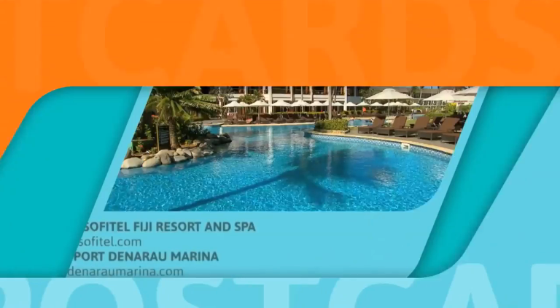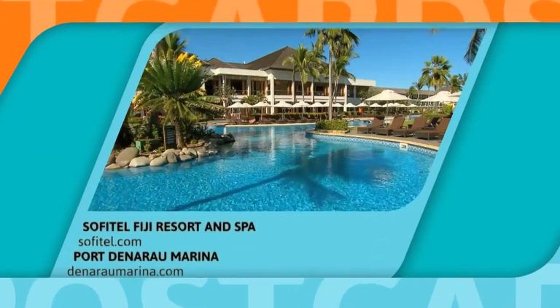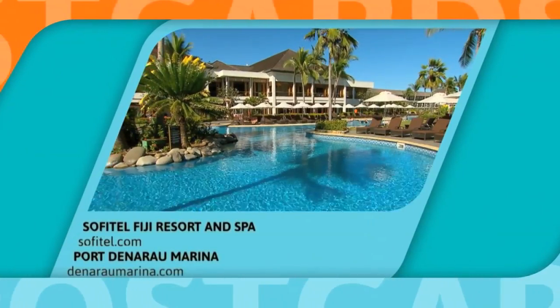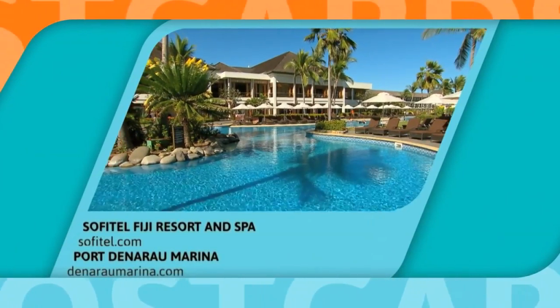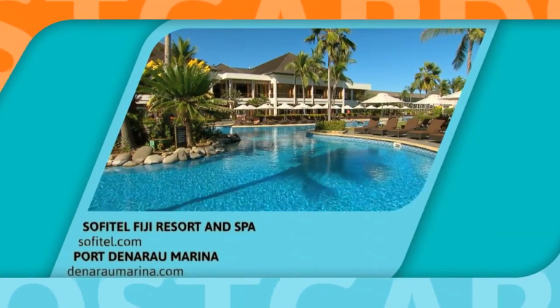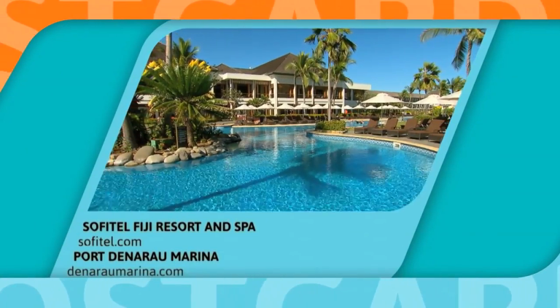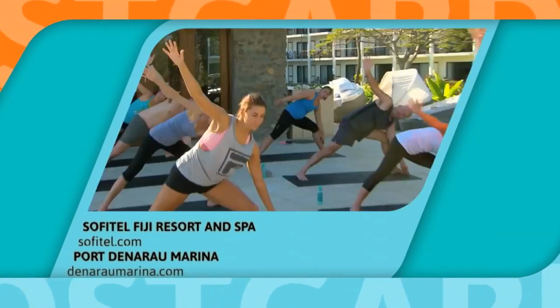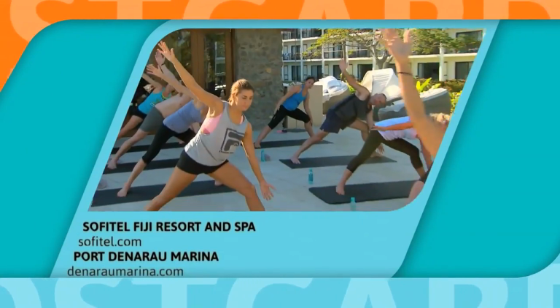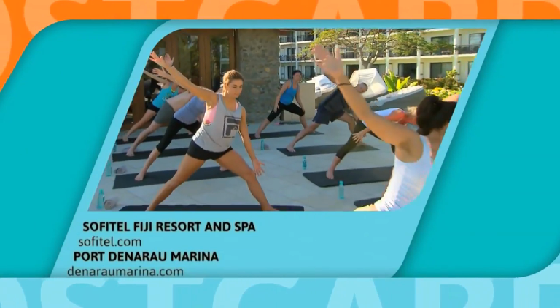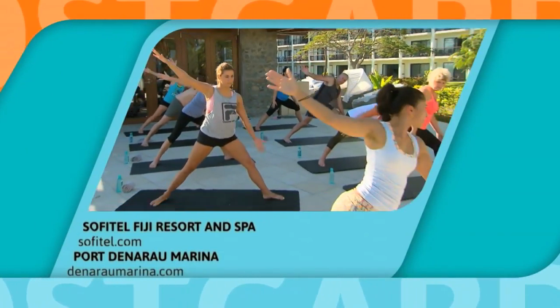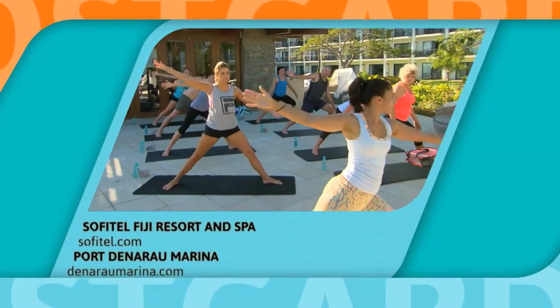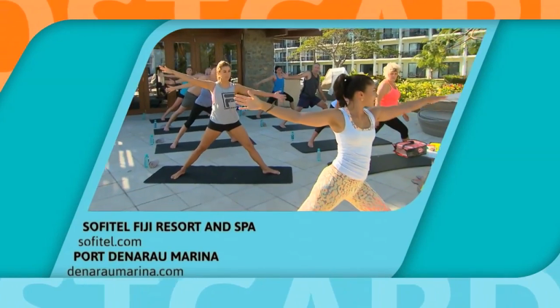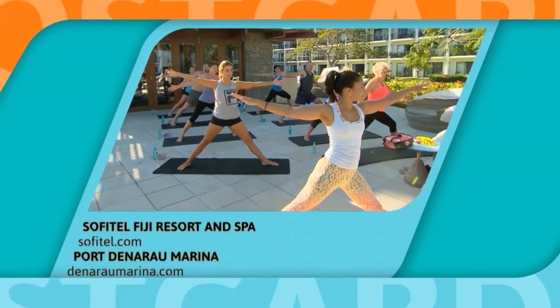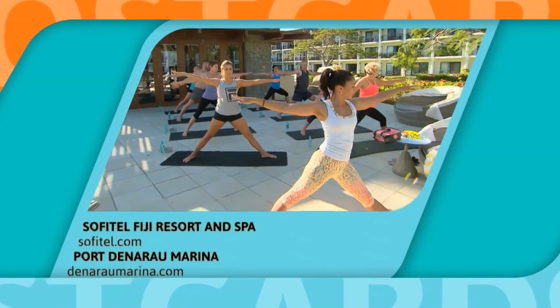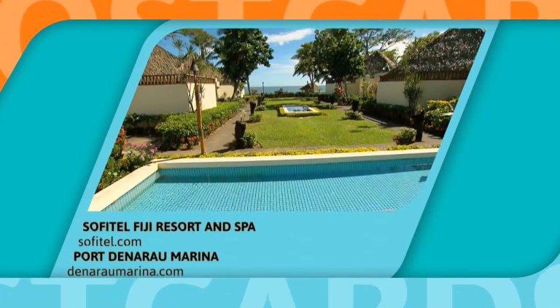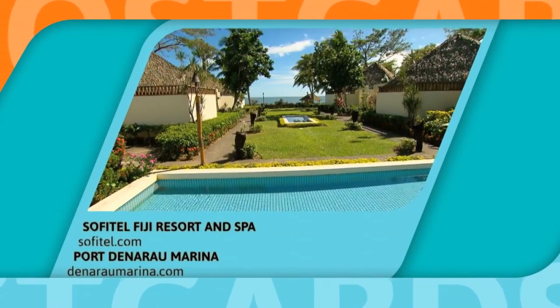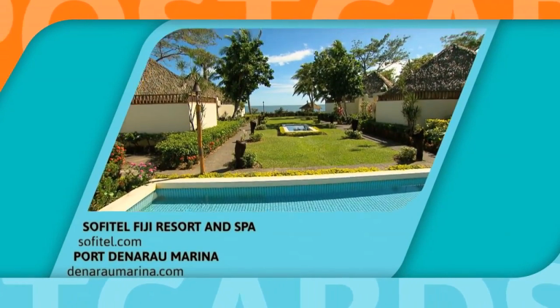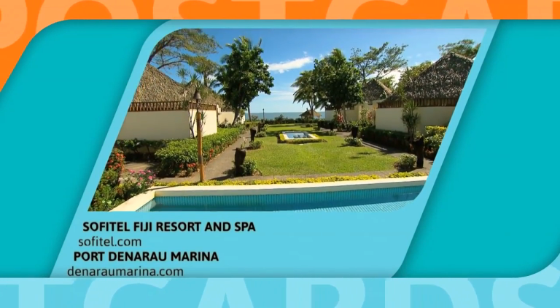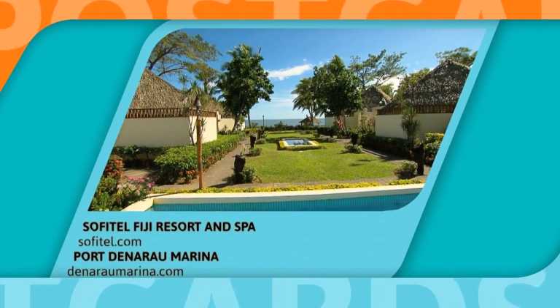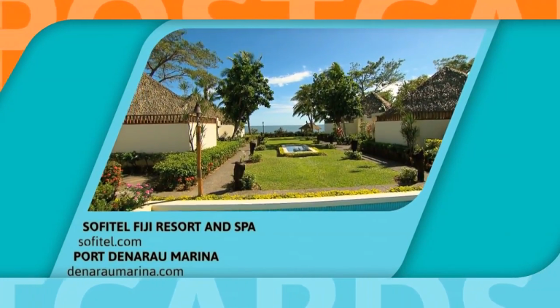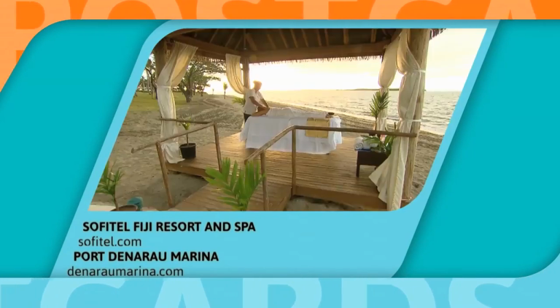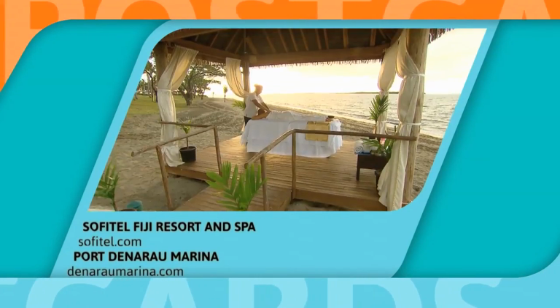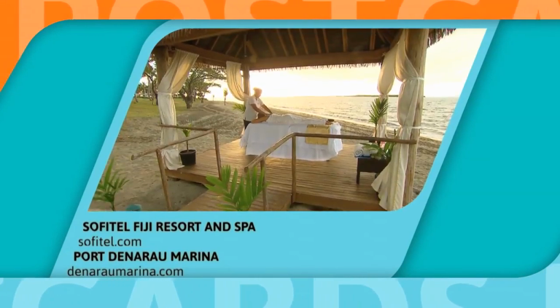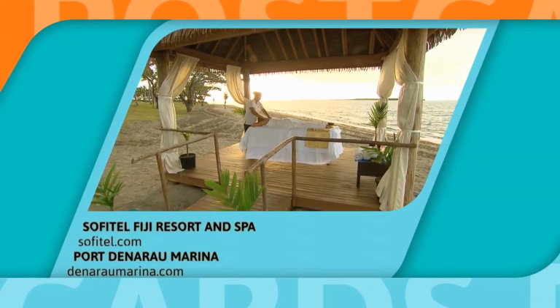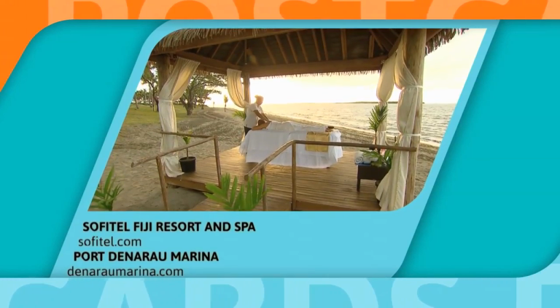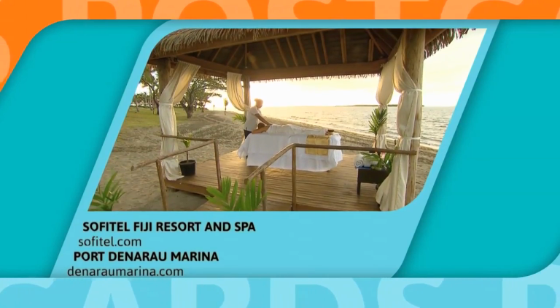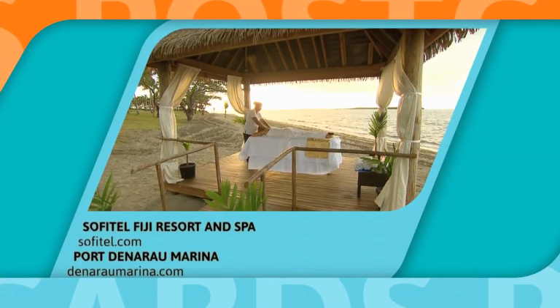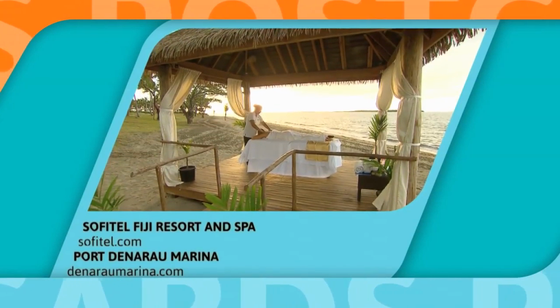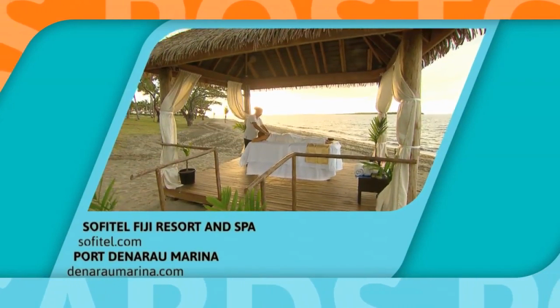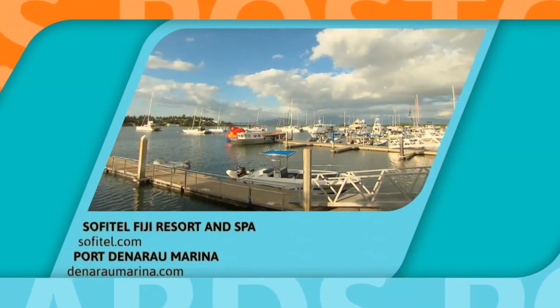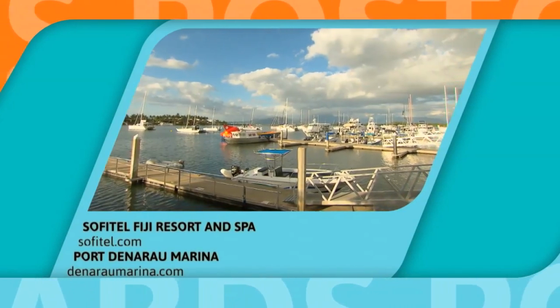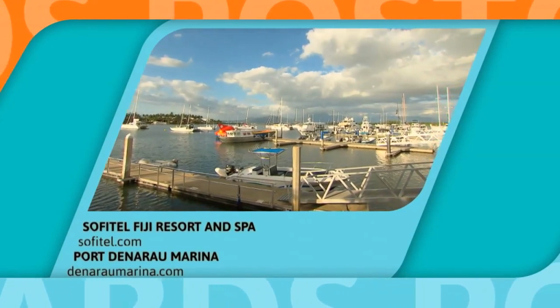If you're looking for a luxurious experience here in Fiji and would like to know anything about the family and couple-friendly Sofitel Fiji Resort and Spa, go to the details on screen. And you can do the same for Port Denarau Marina.